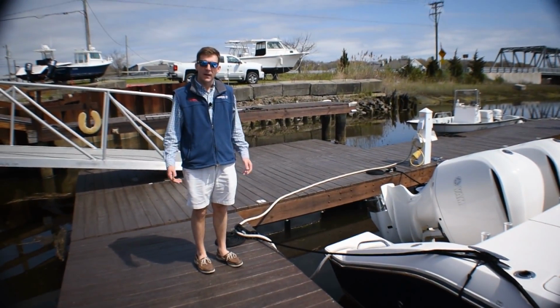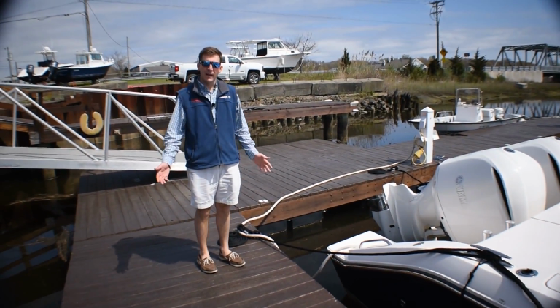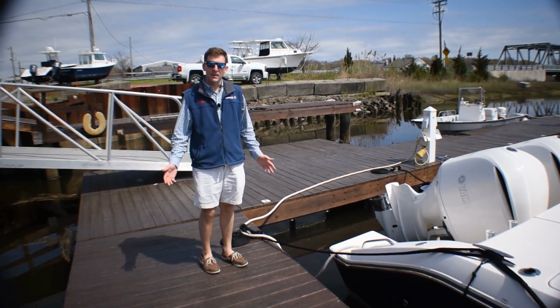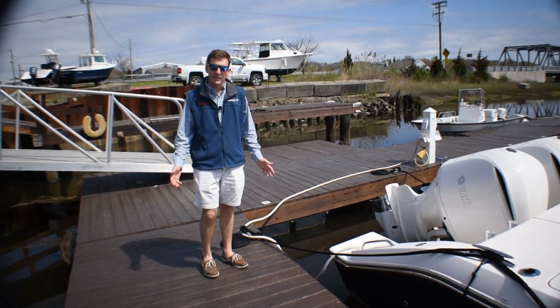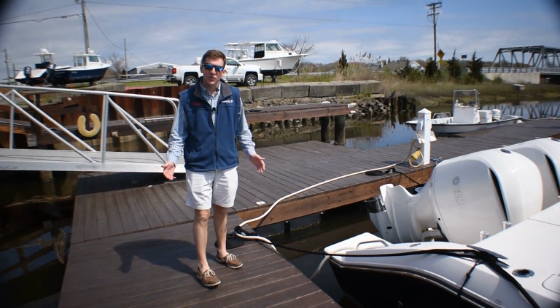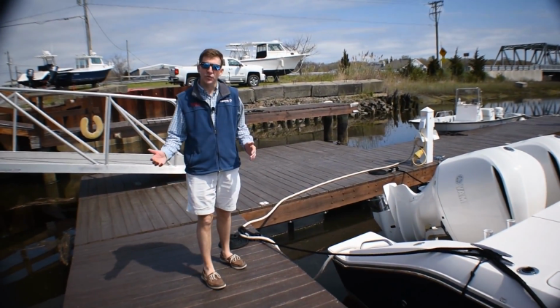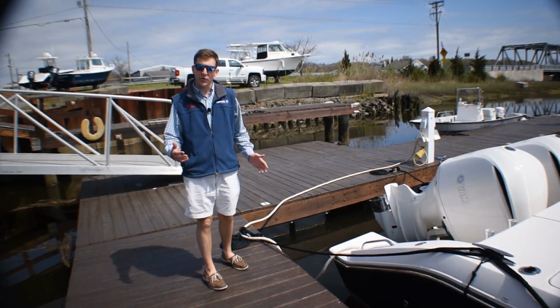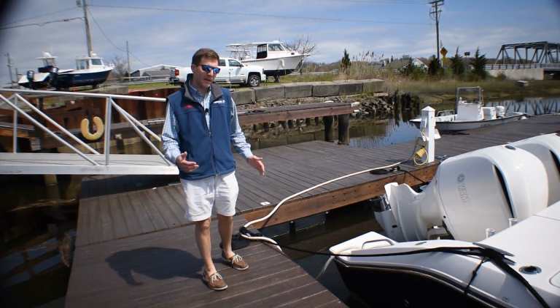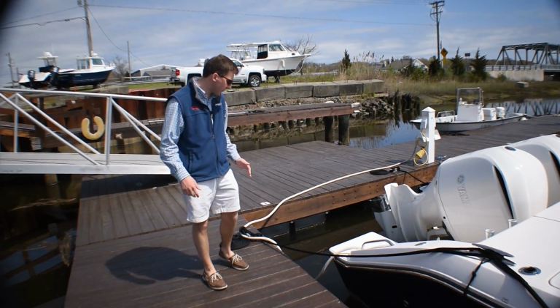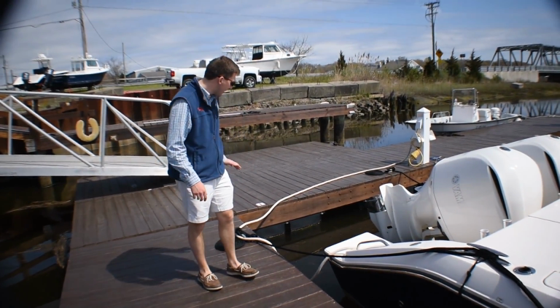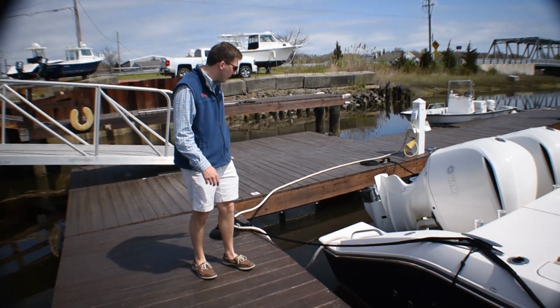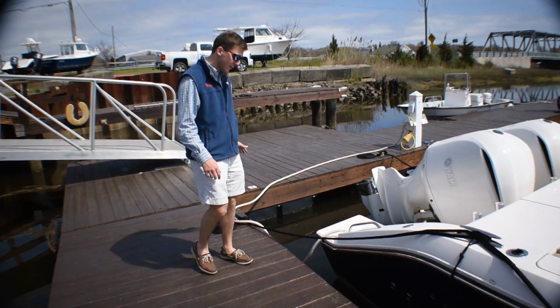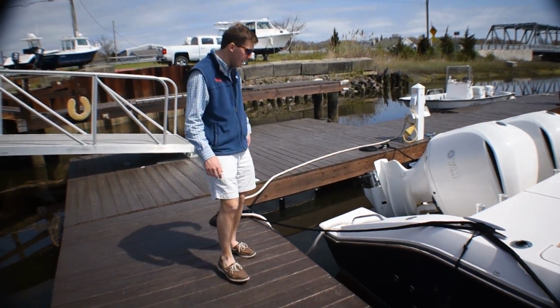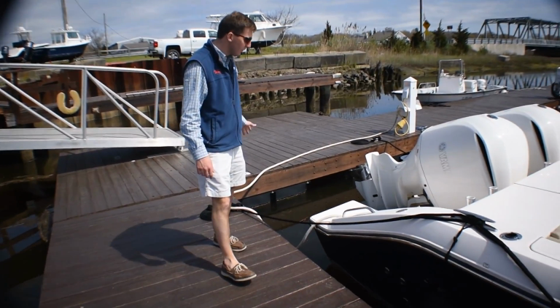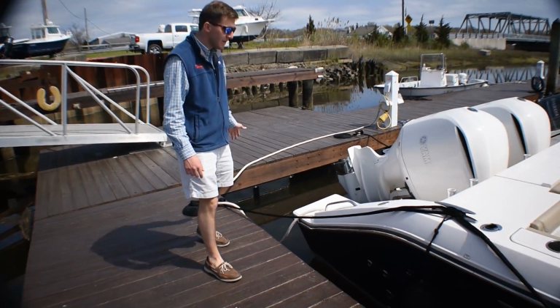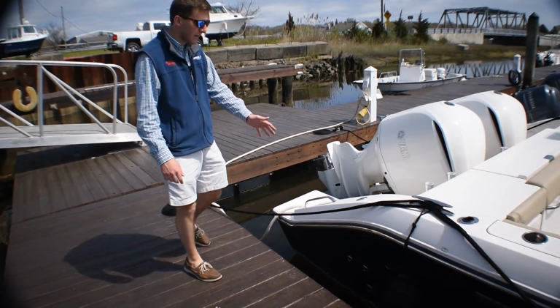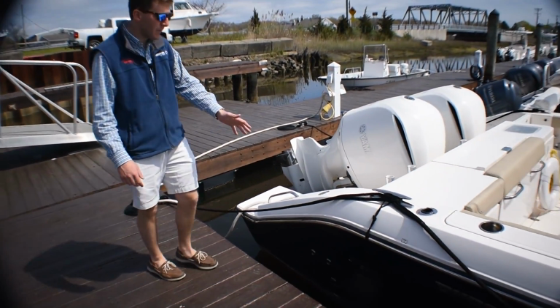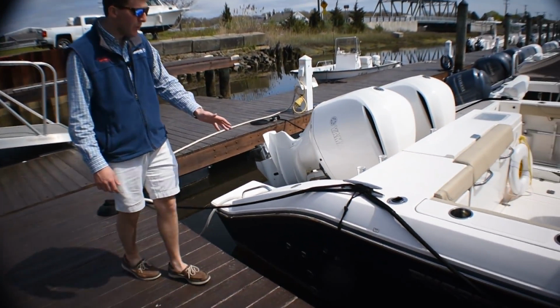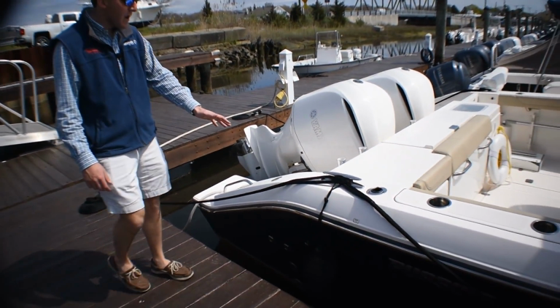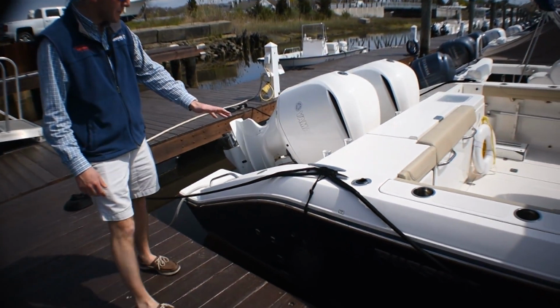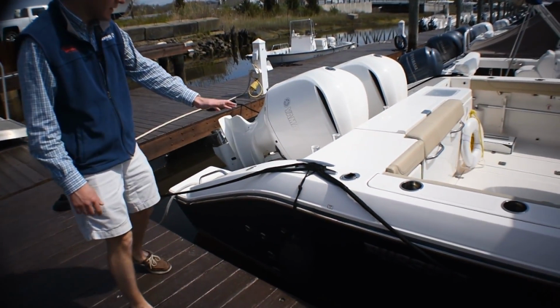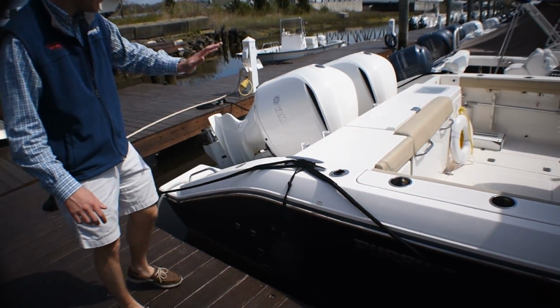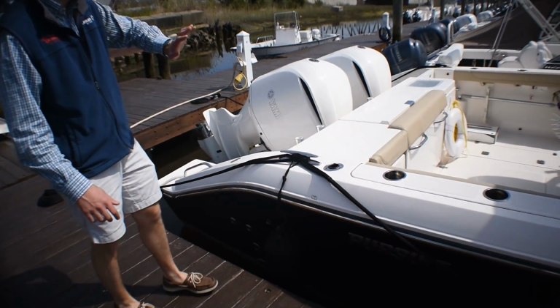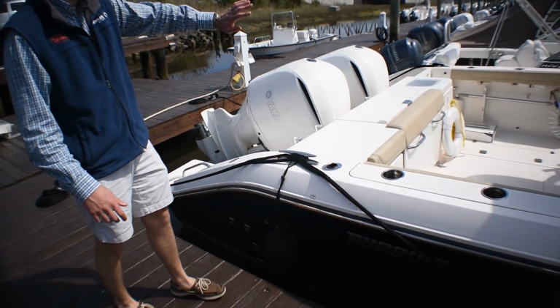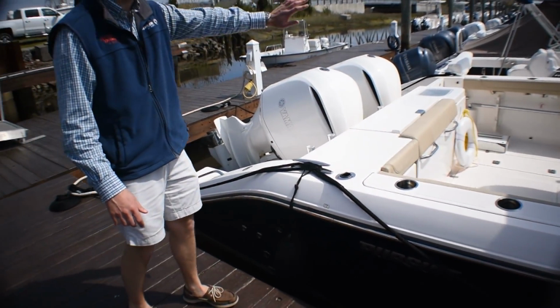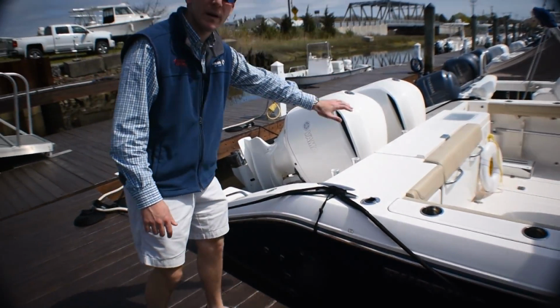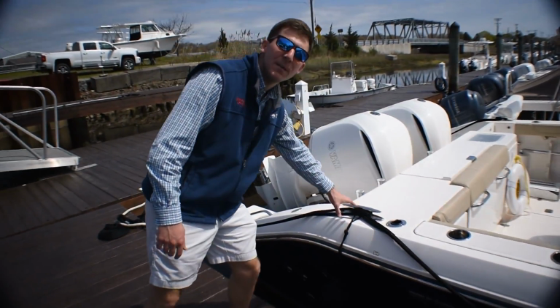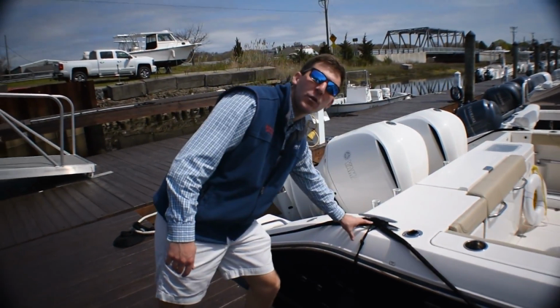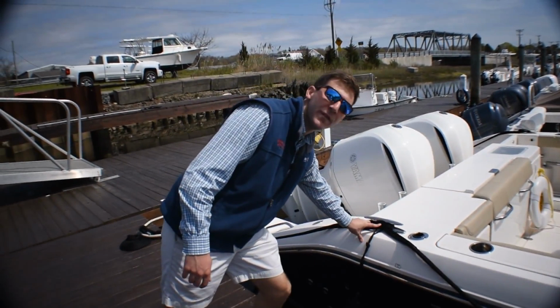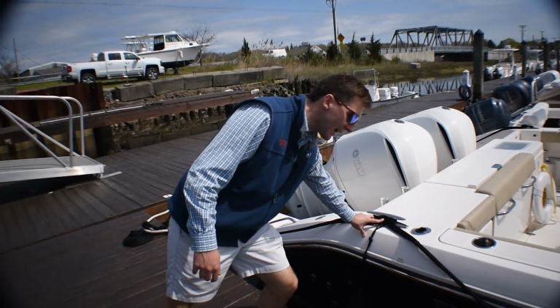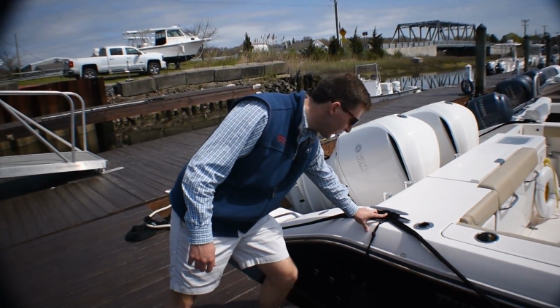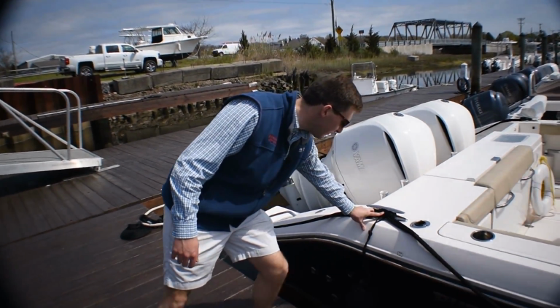Last but not least is your stern line. Your stern line goes from the dock to the boat and this prevents the boat from sliding this way and keeps it close to the dock at all times.